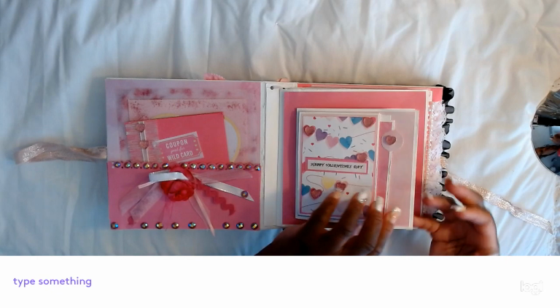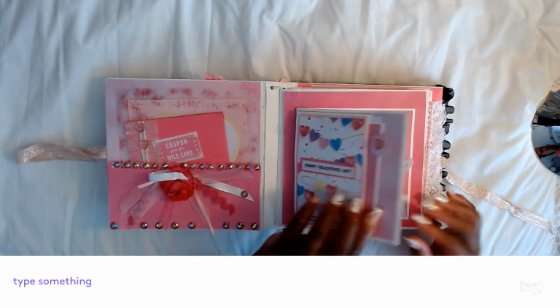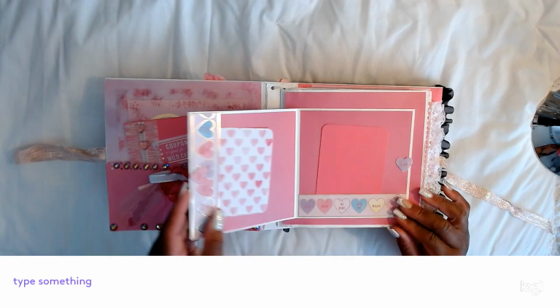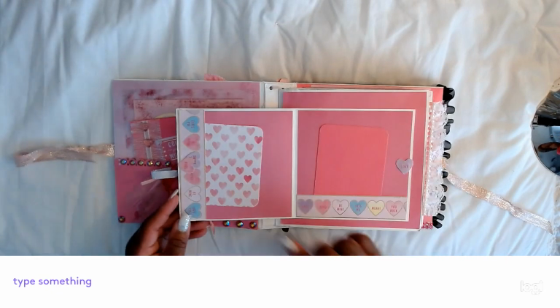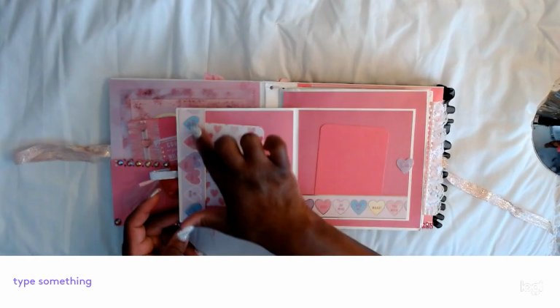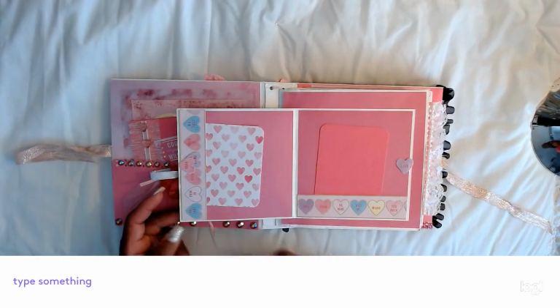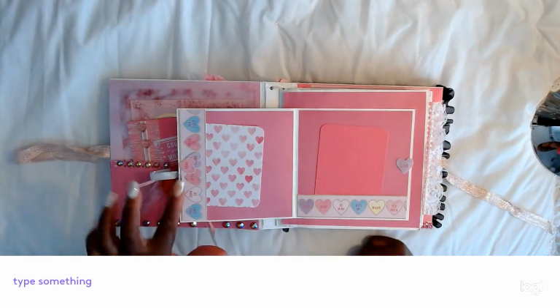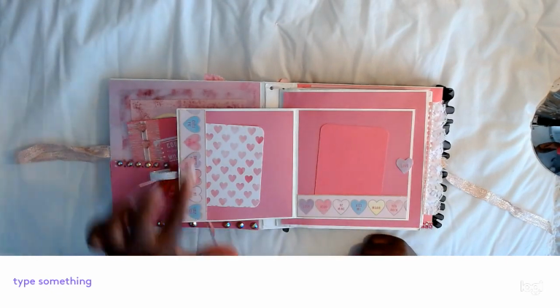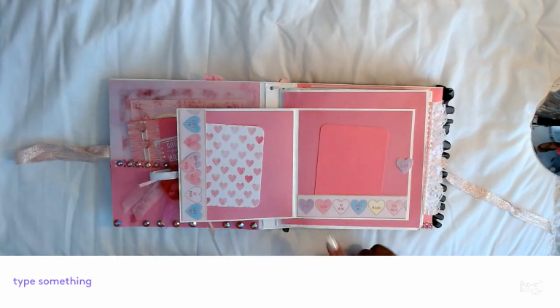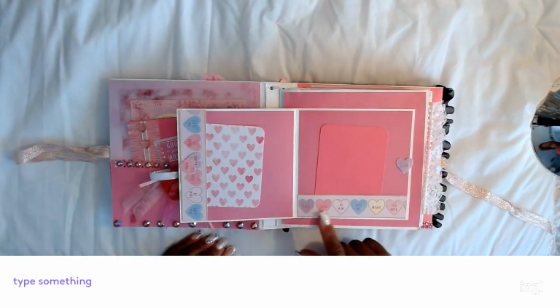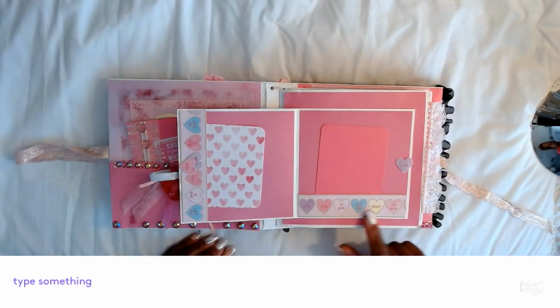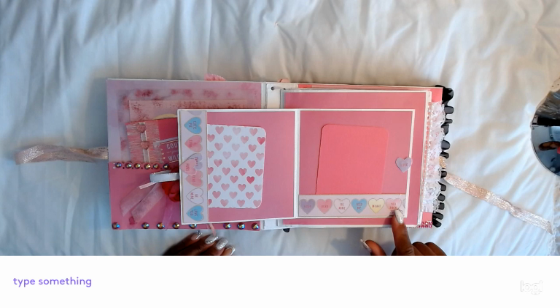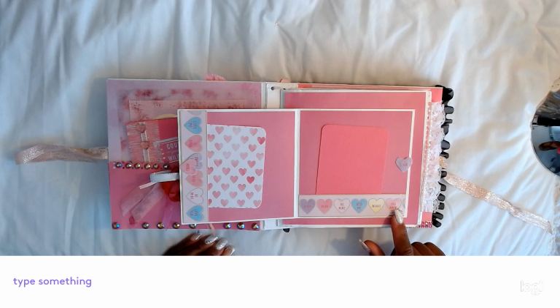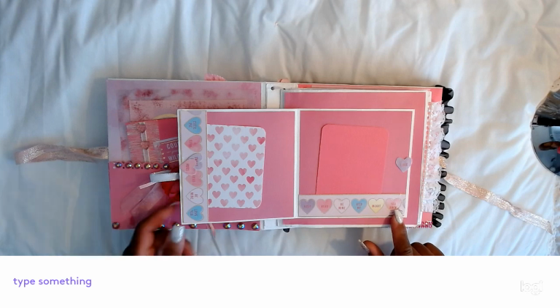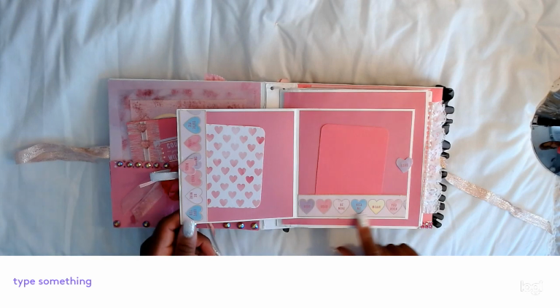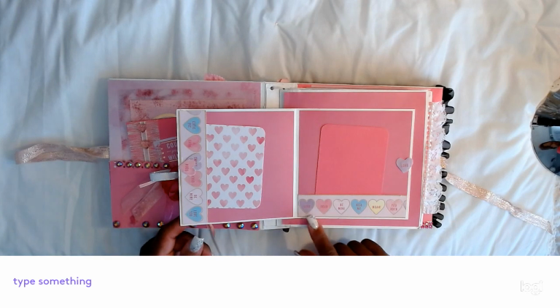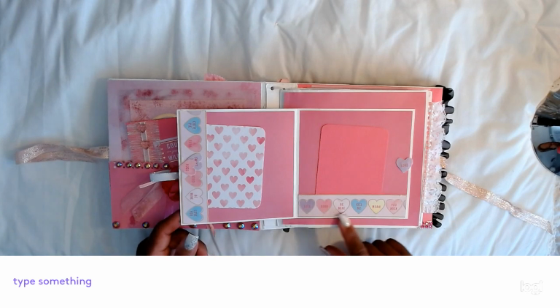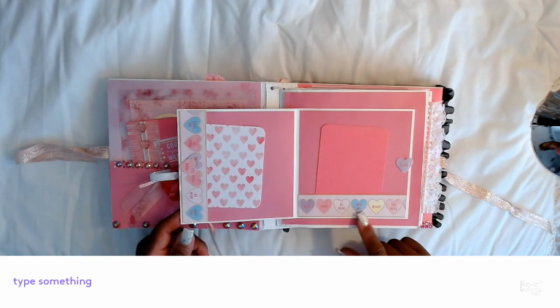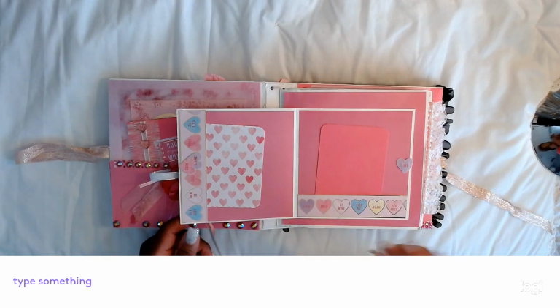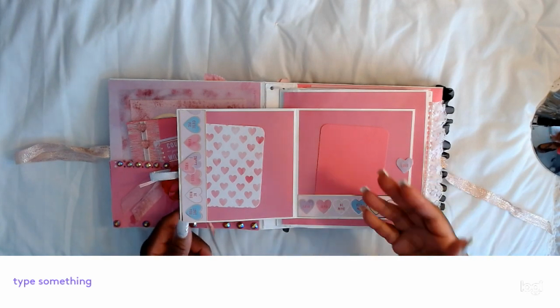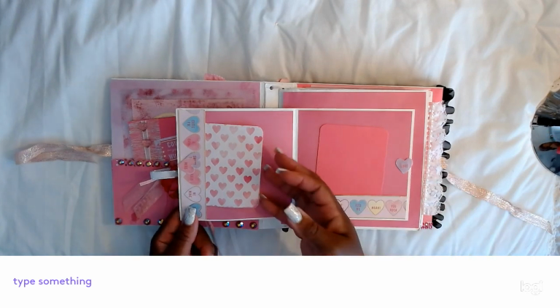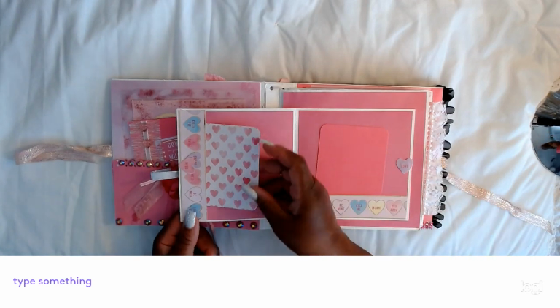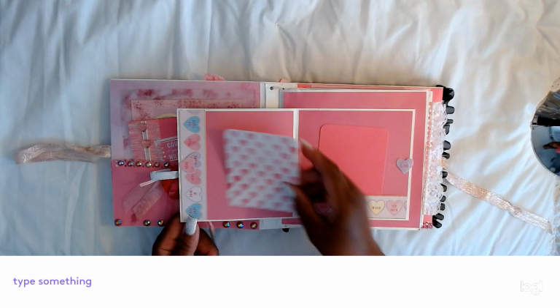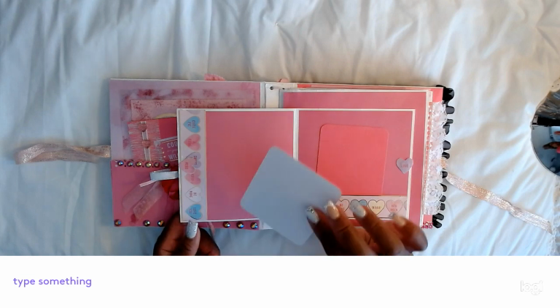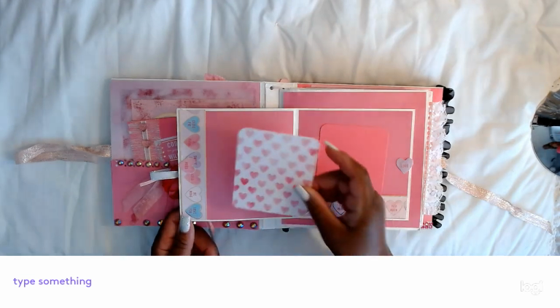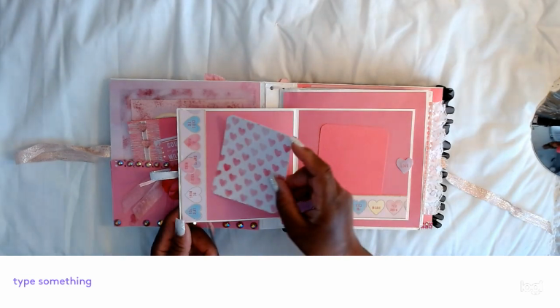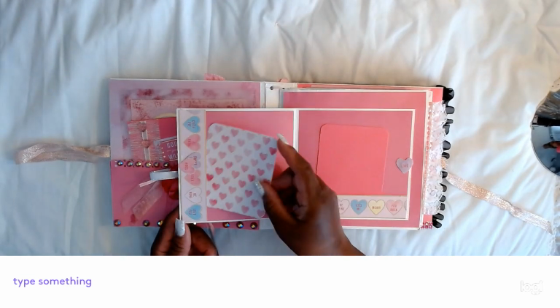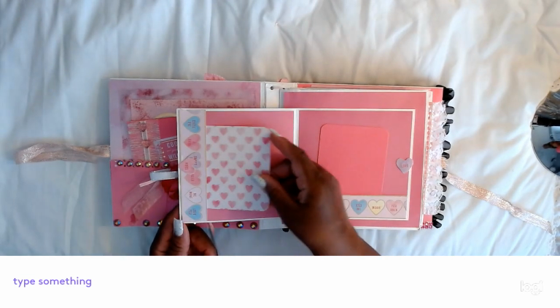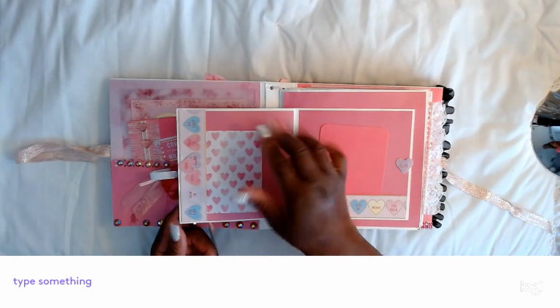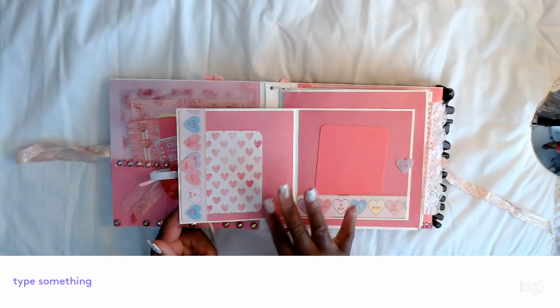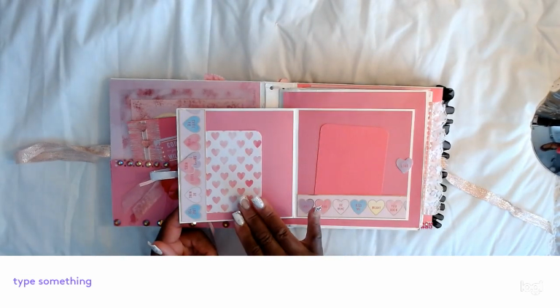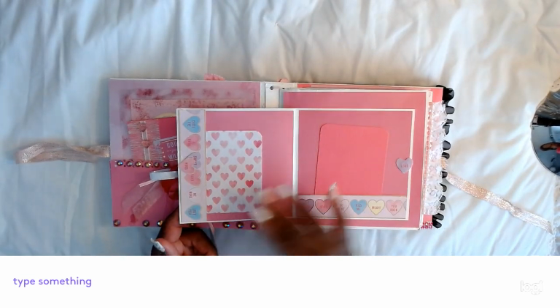I have a side tag that has the little hearts like the candy hearts you can buy and eat. It says Love, Be Mine, XOXO. And I have a pocket tag here — you can still put extra here and mount your pictures.